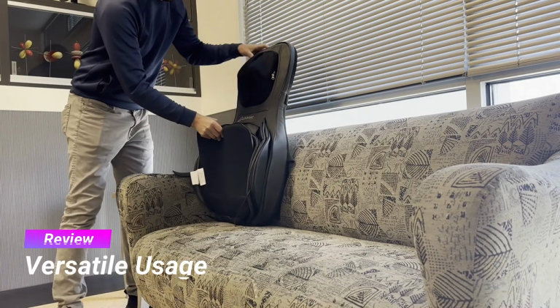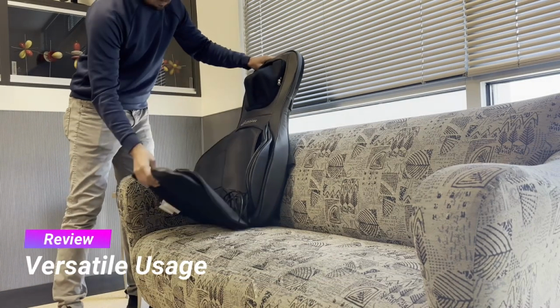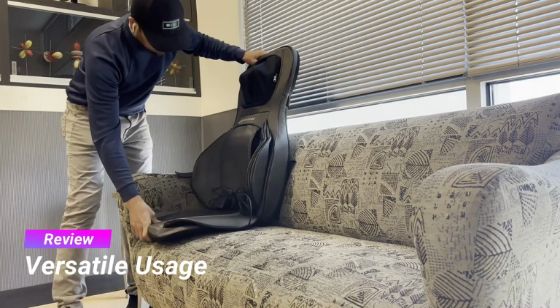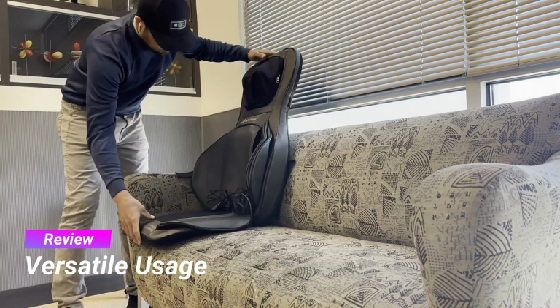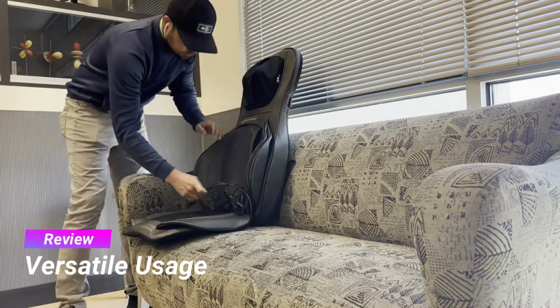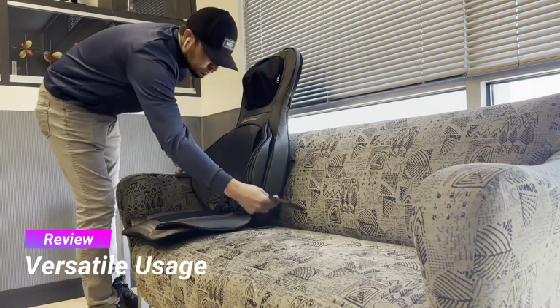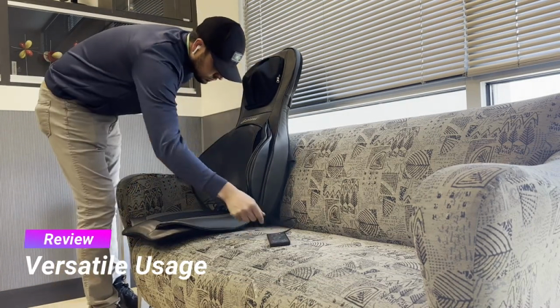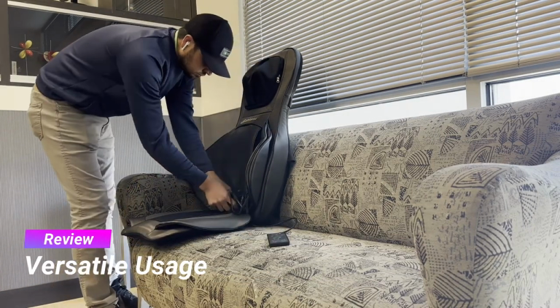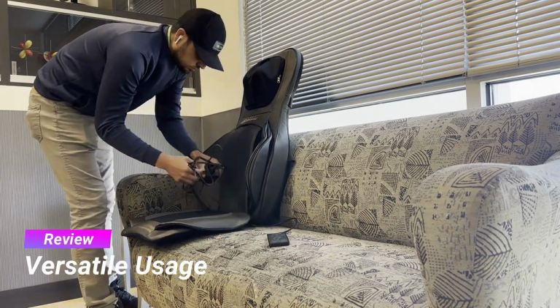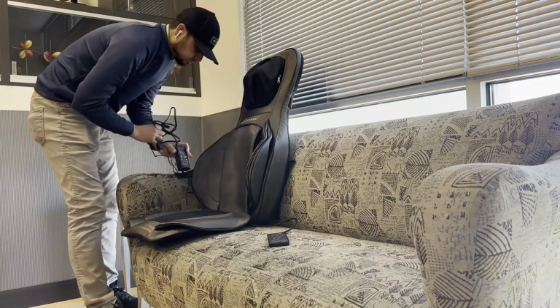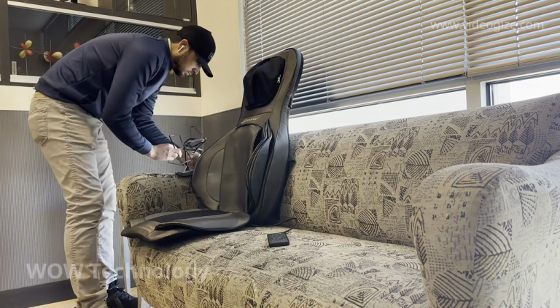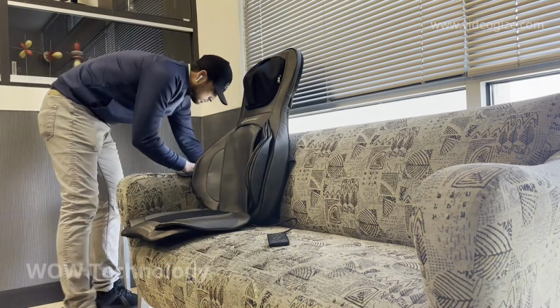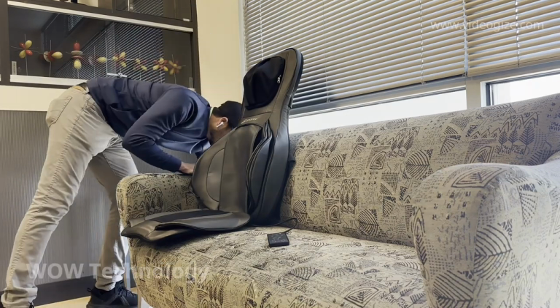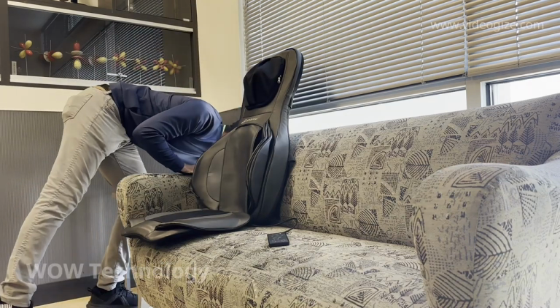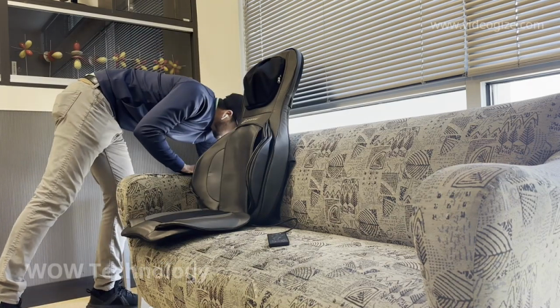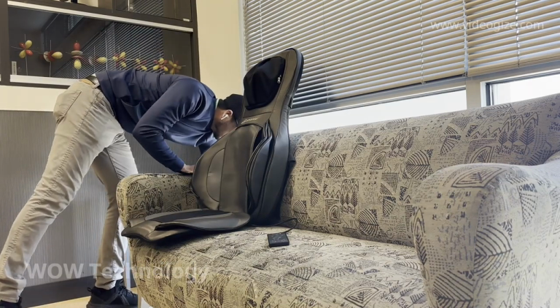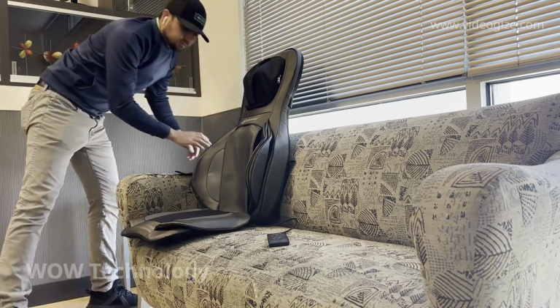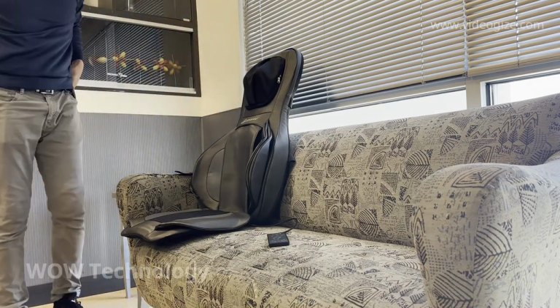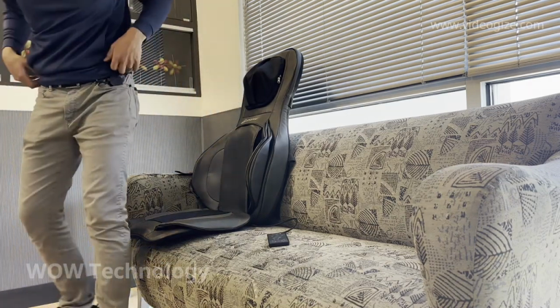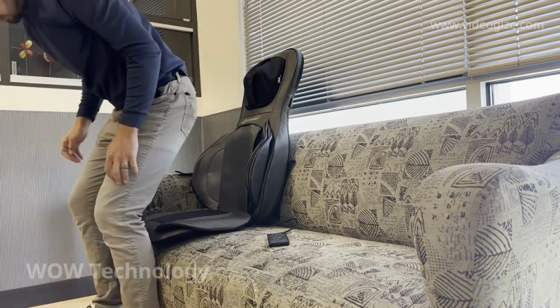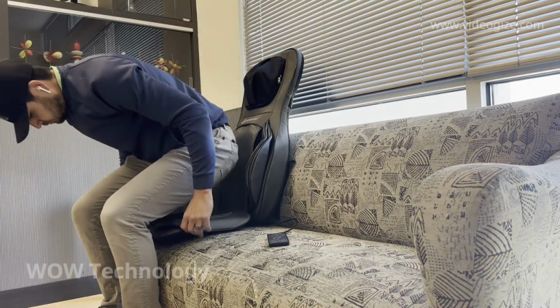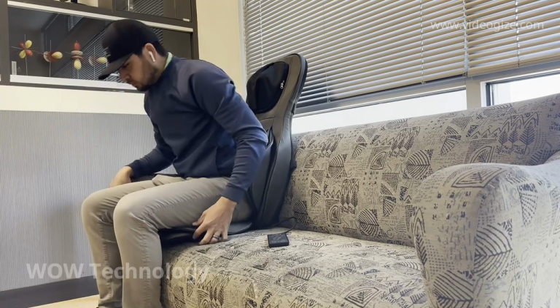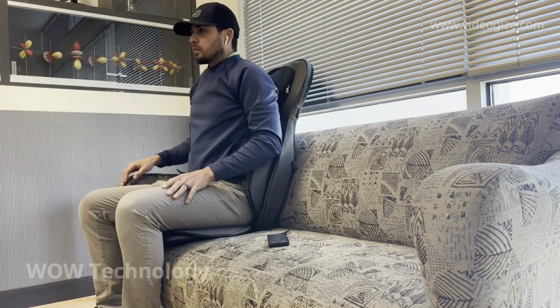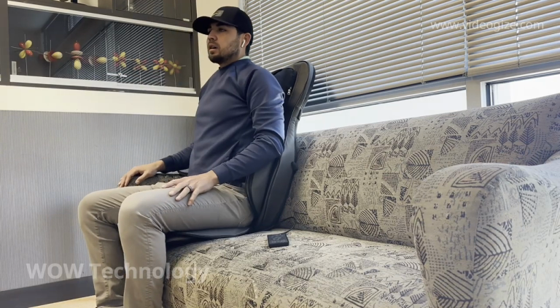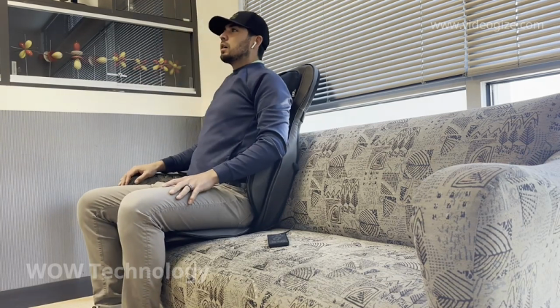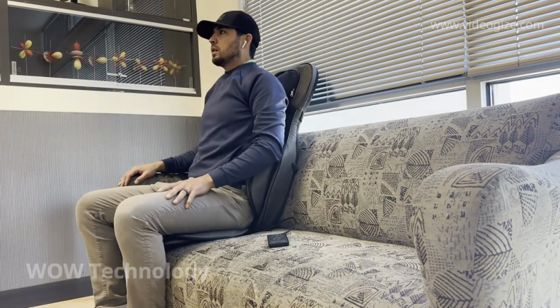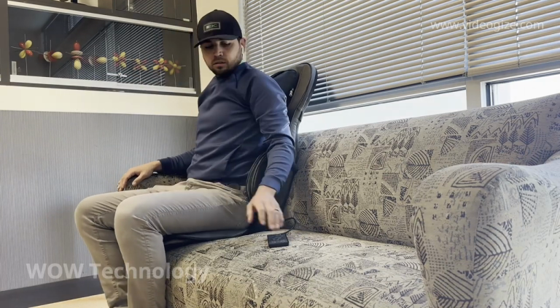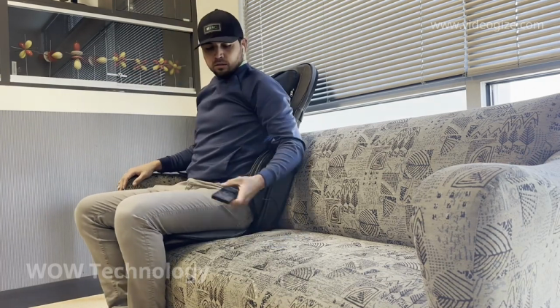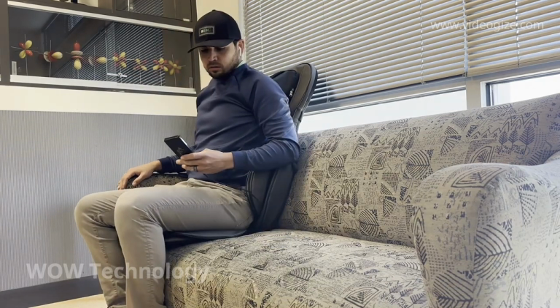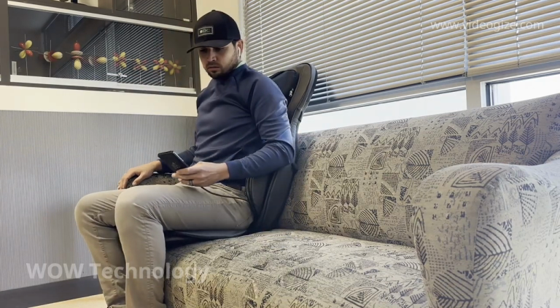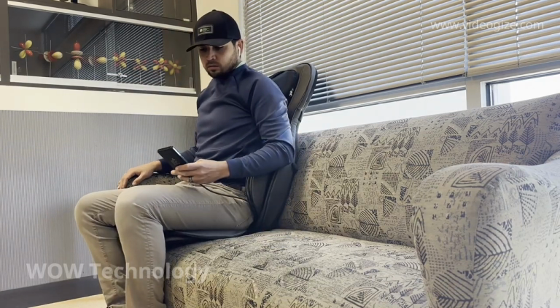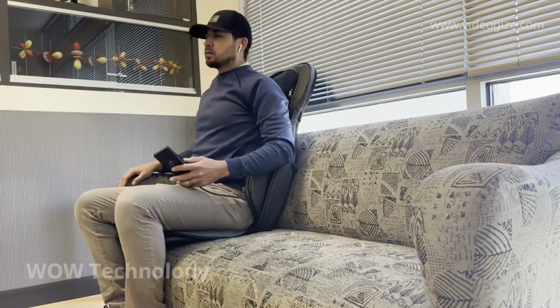You can take this device pretty much anywhere you go, and it installs in seconds. You don't need a chair to install this — it works great on the couch as well. Now you can enjoy your favorite movie or show at home while getting a nice deep tissue massage.